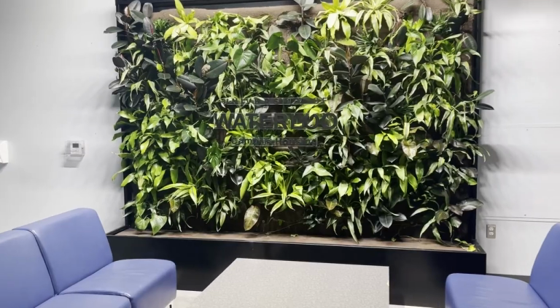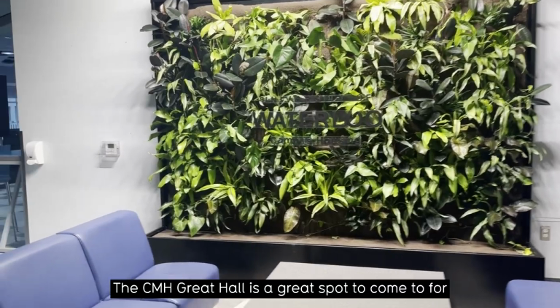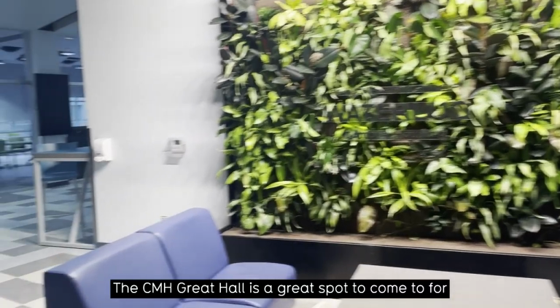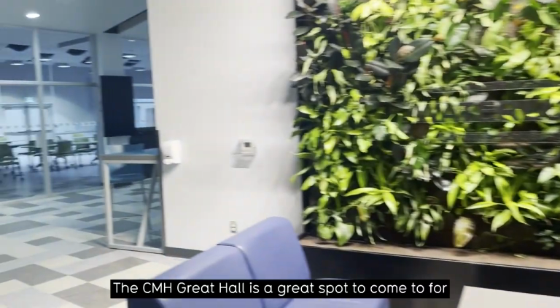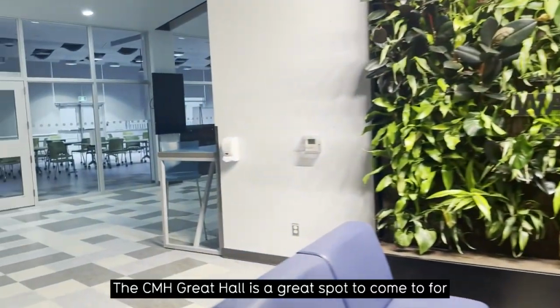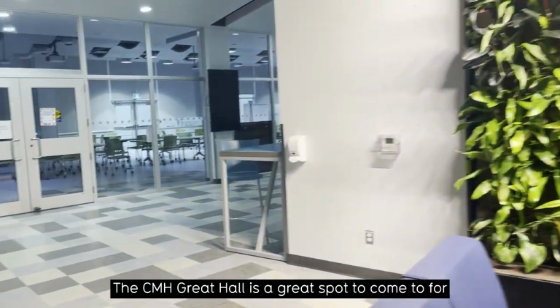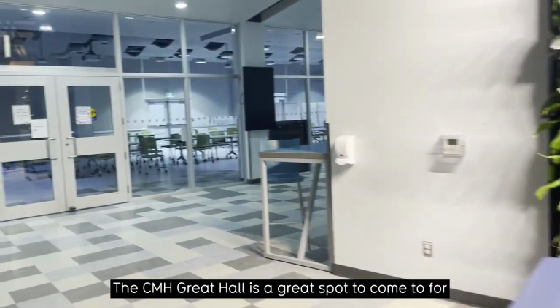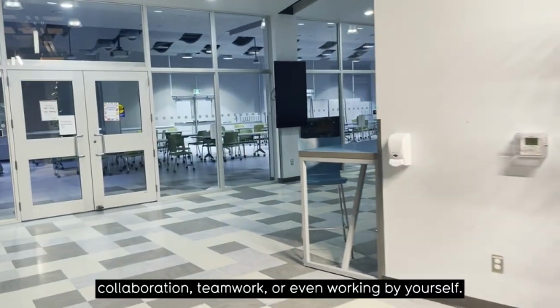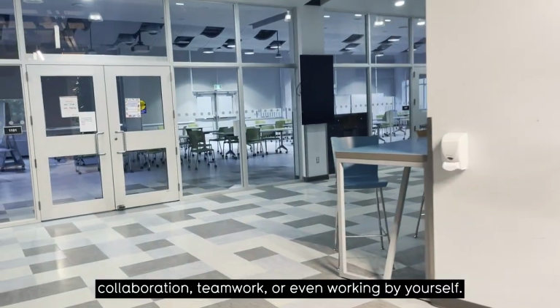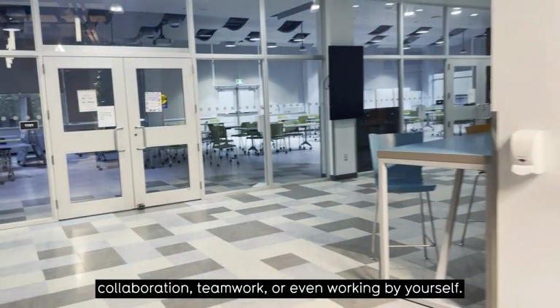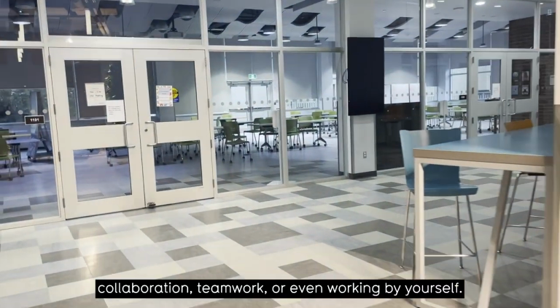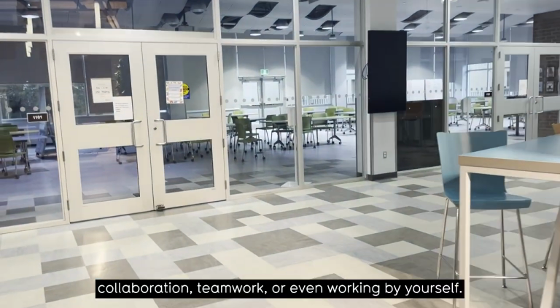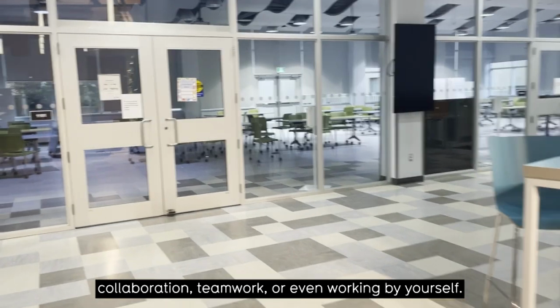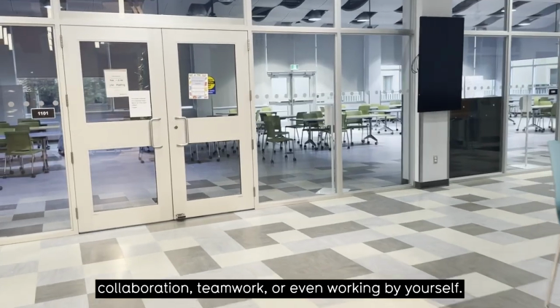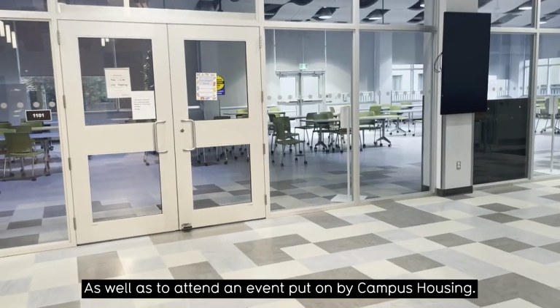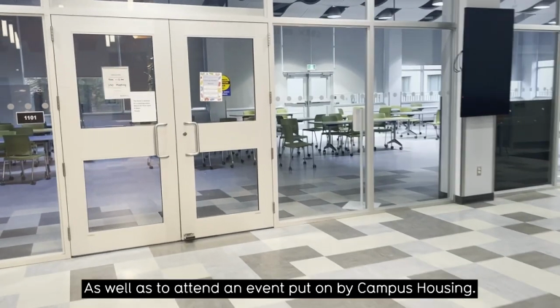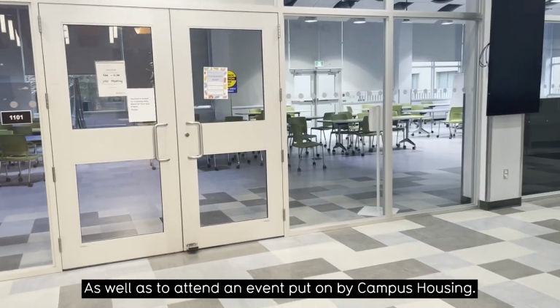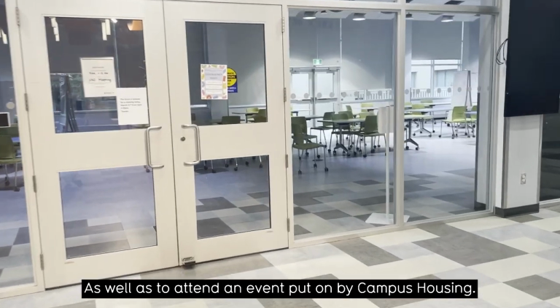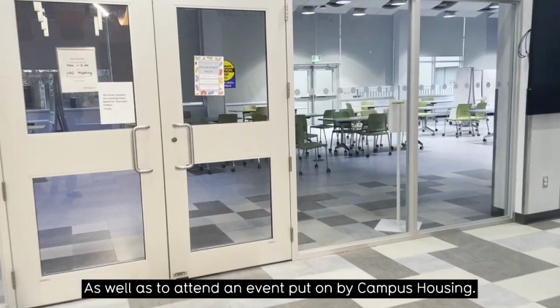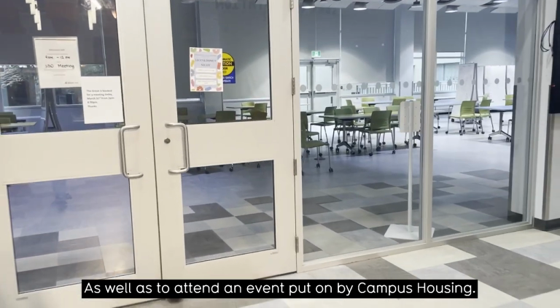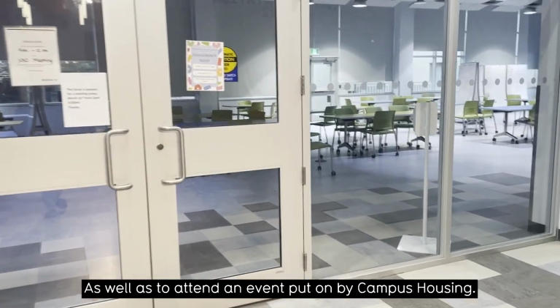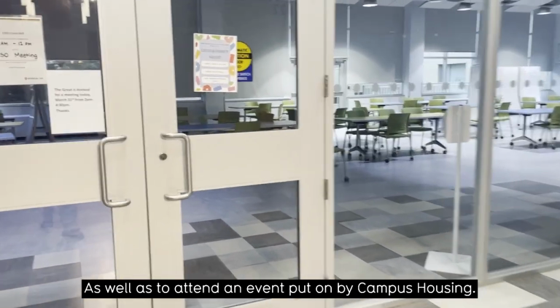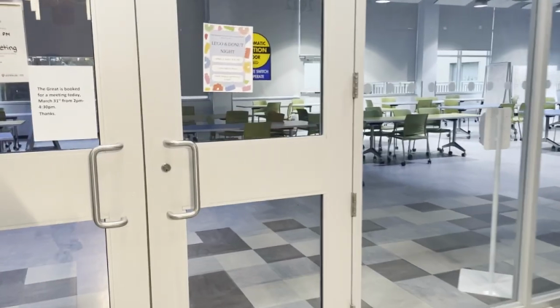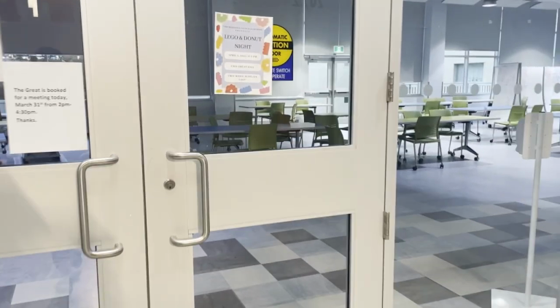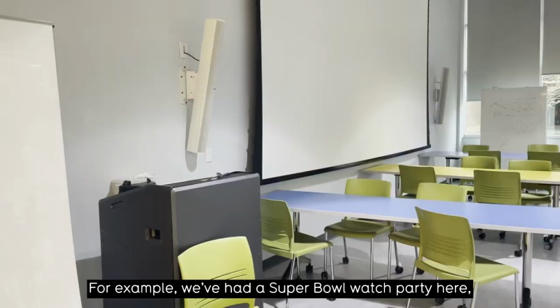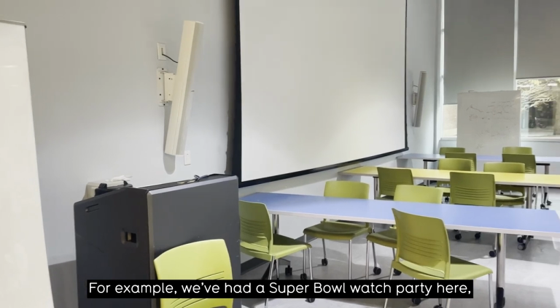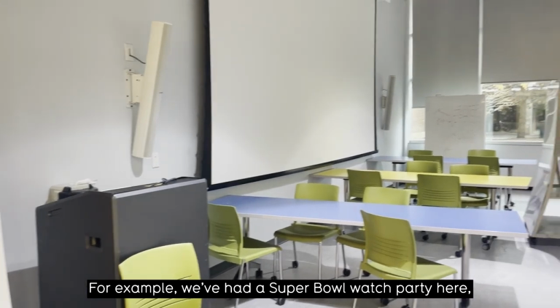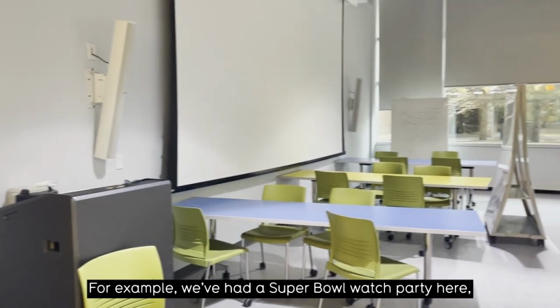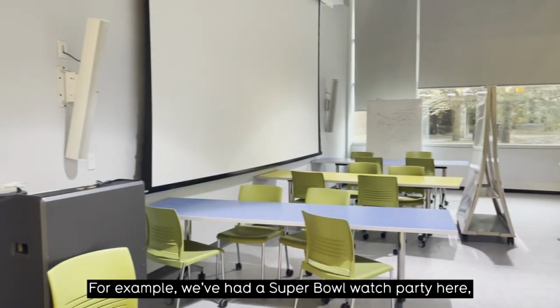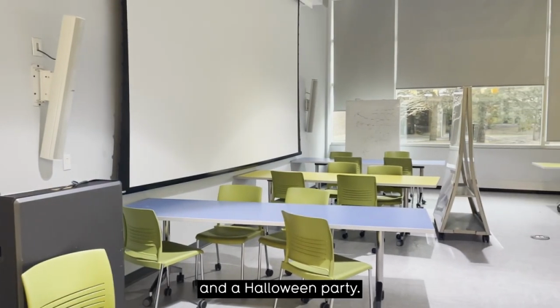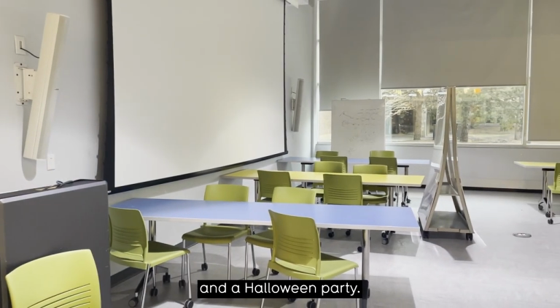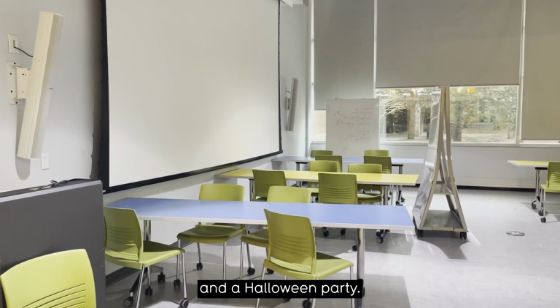The CMH Great Hall is a great spot for collaboration, teamwork, or even working by yourself, as well as attending events put on by campus housing. For example, we've had a Super Bowl watch party here and a Halloween party.